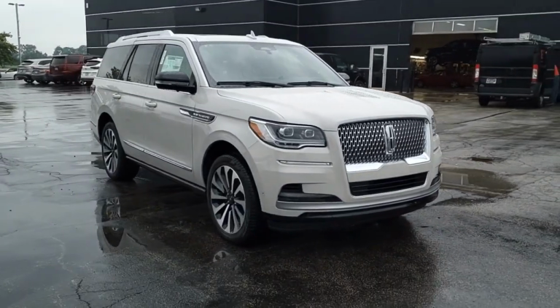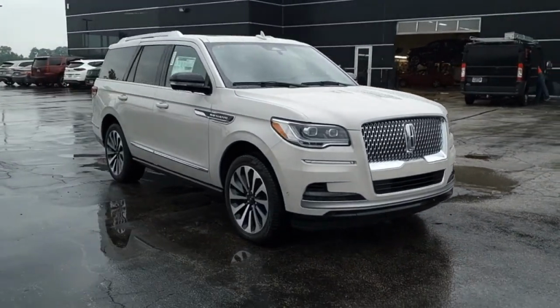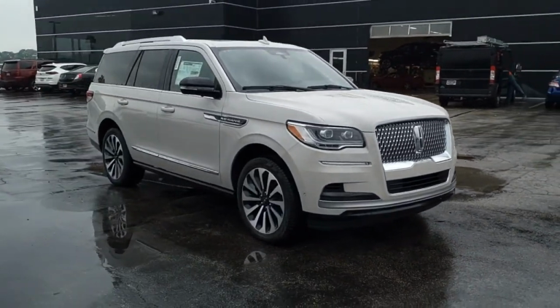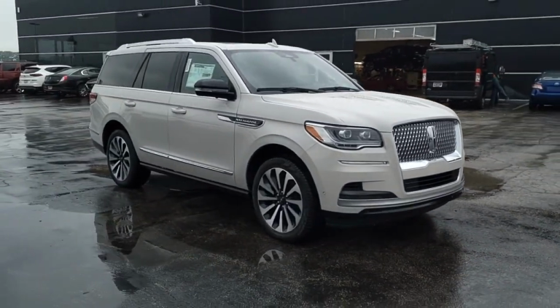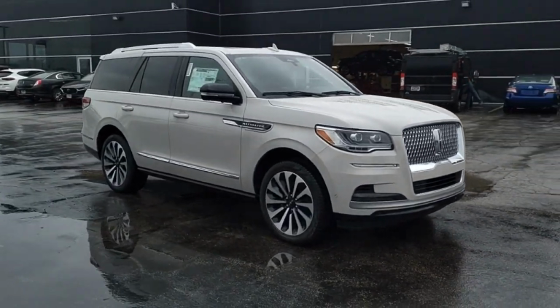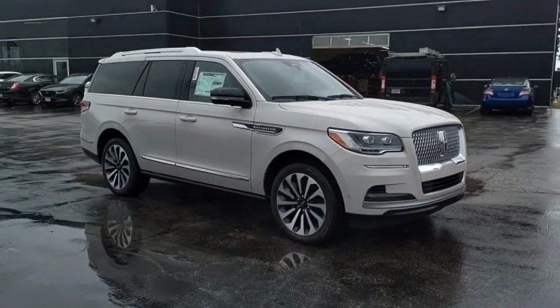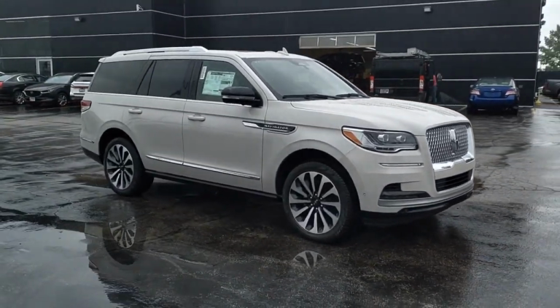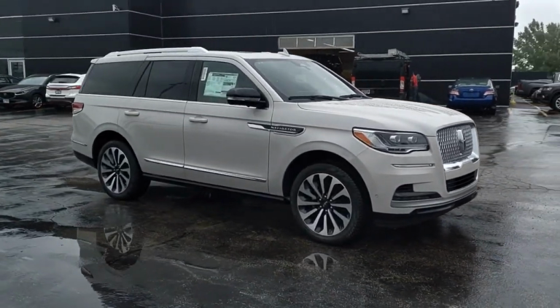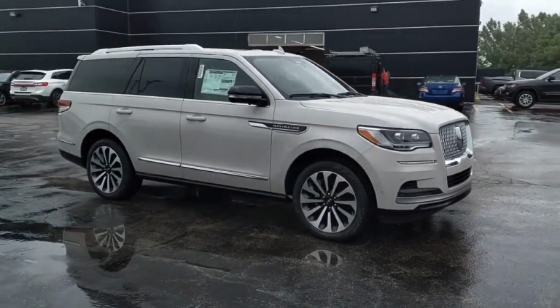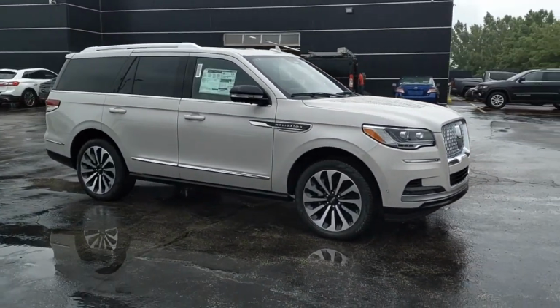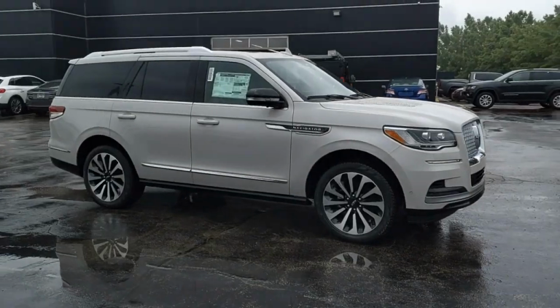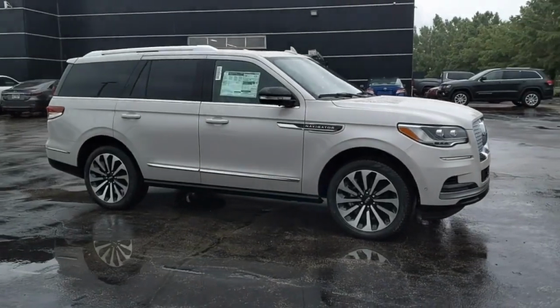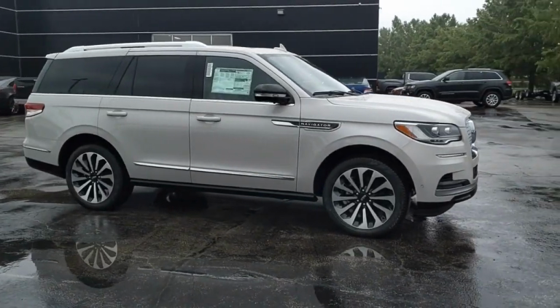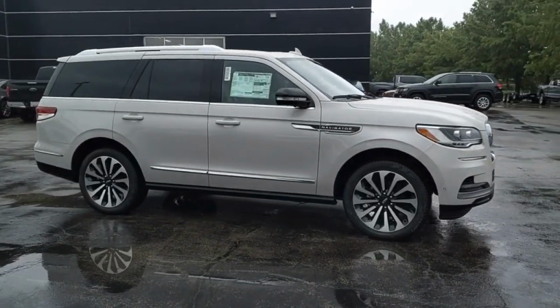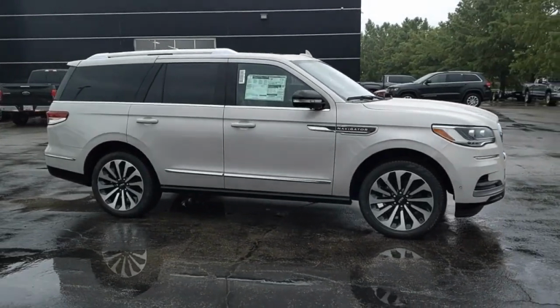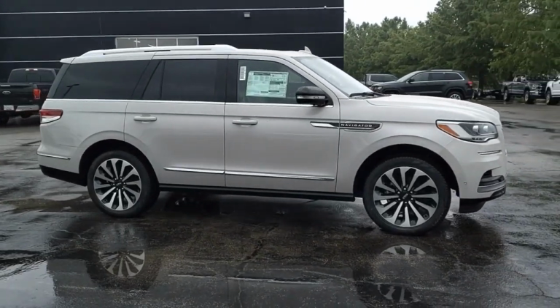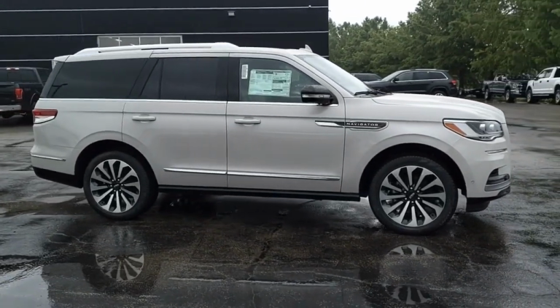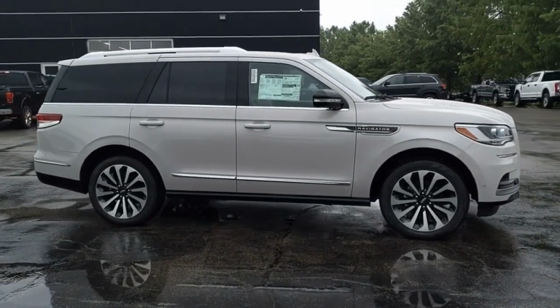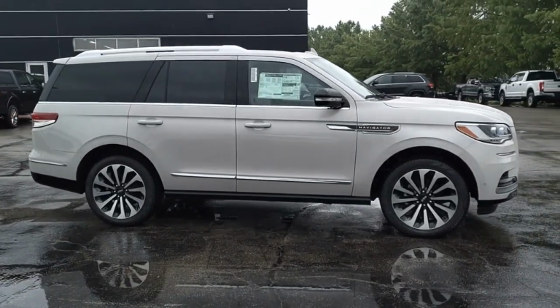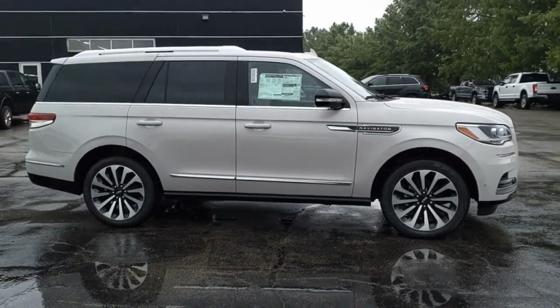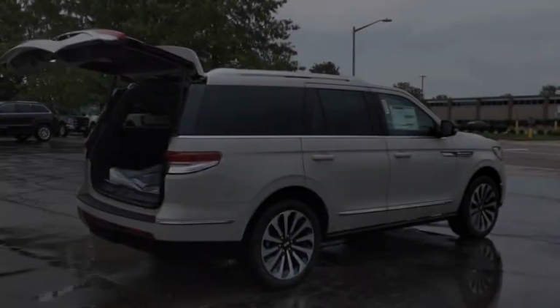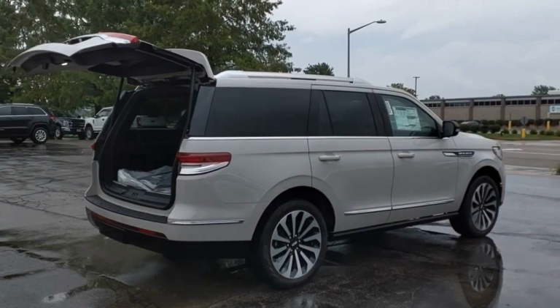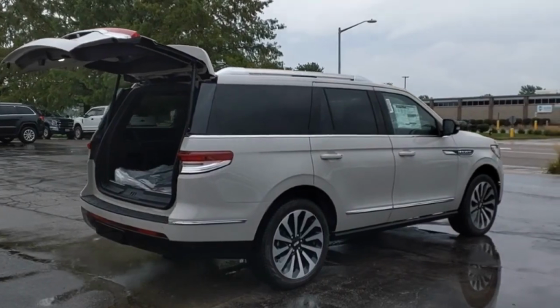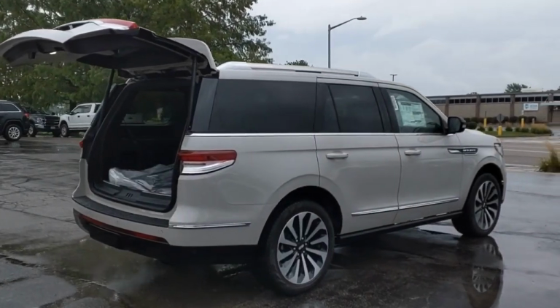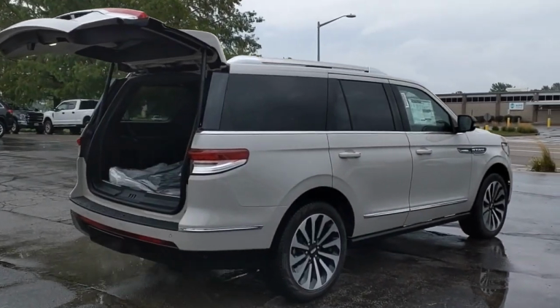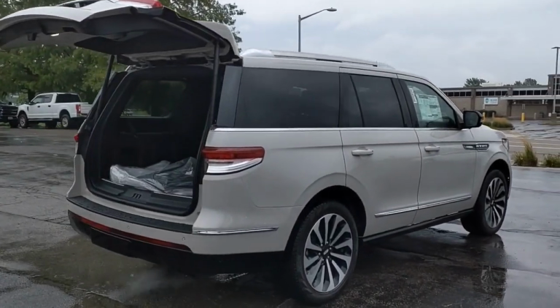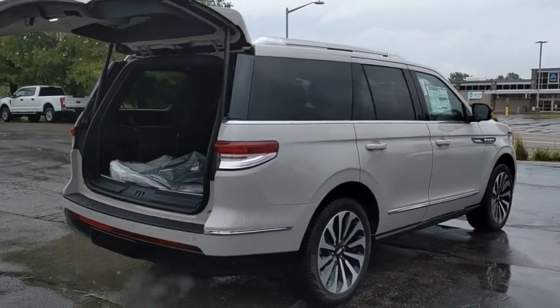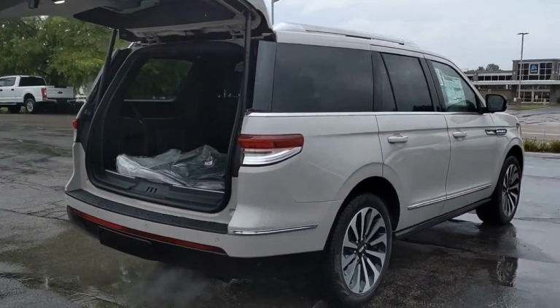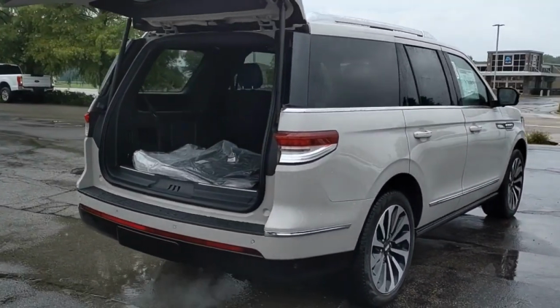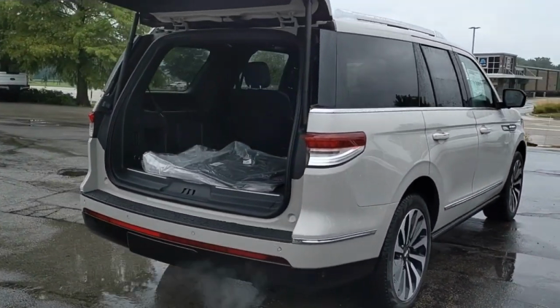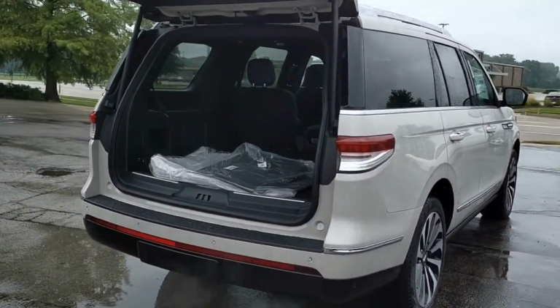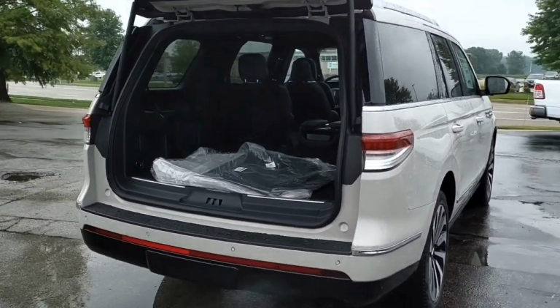The Lincoln Navigator offers over 100 cubic feet of cargo space, three rows of seating for up to eight passengers, and best-in-class legroom. This luxury SUV is powerfully persuasive. Your new ride is just a phone call away.